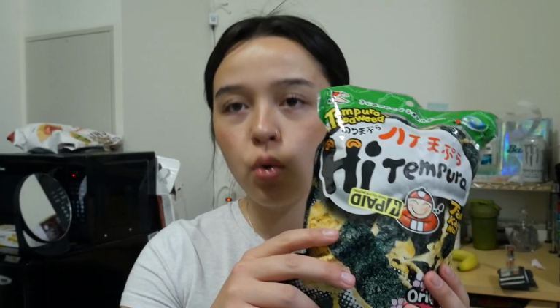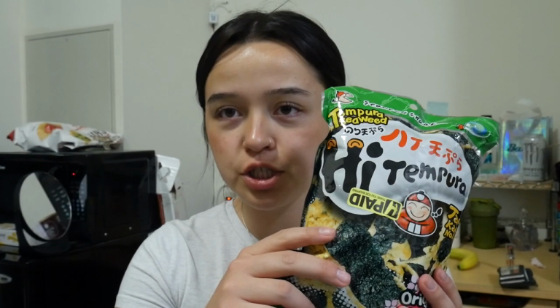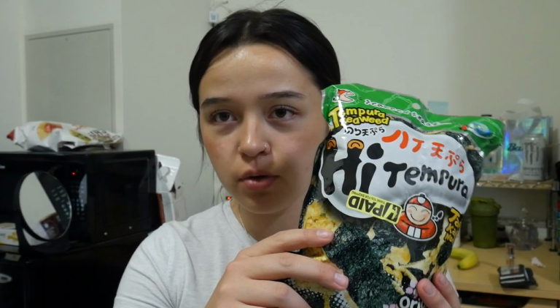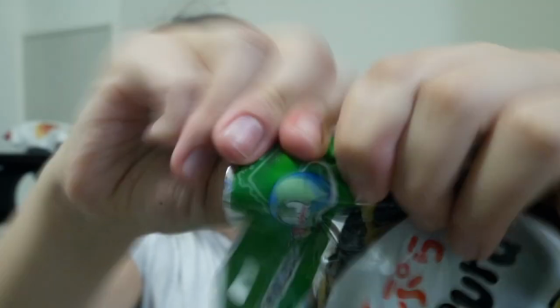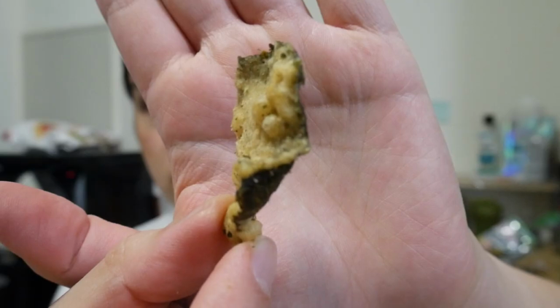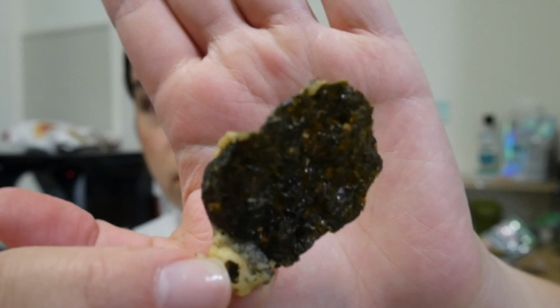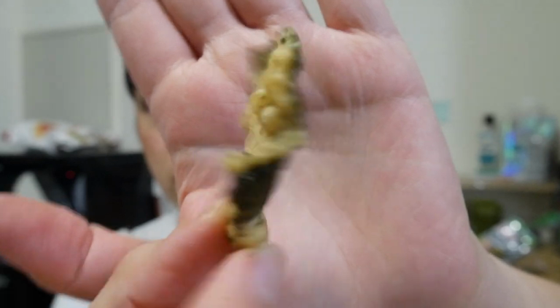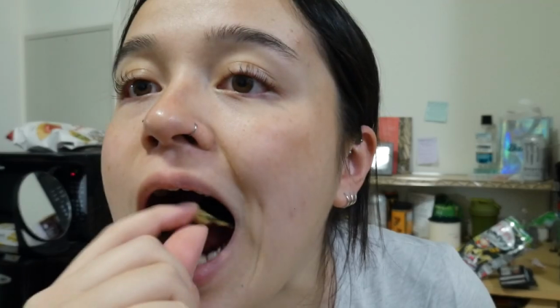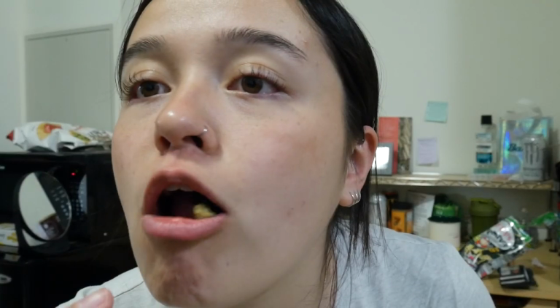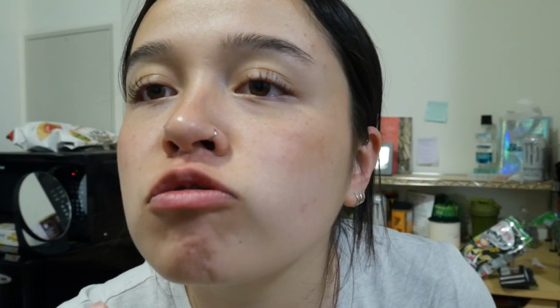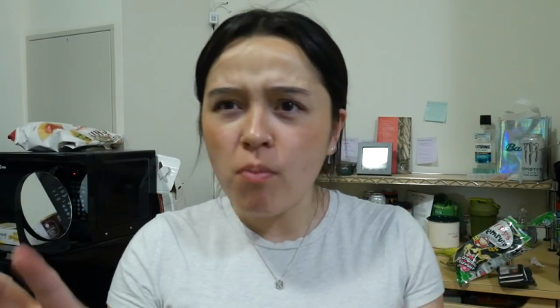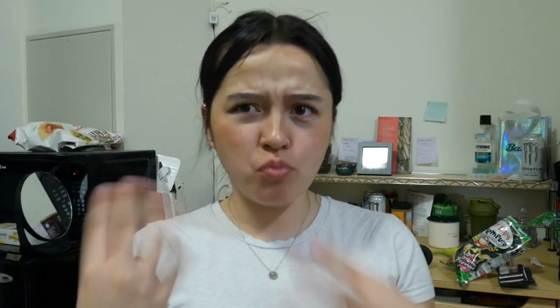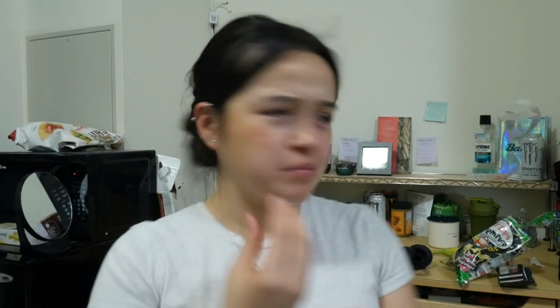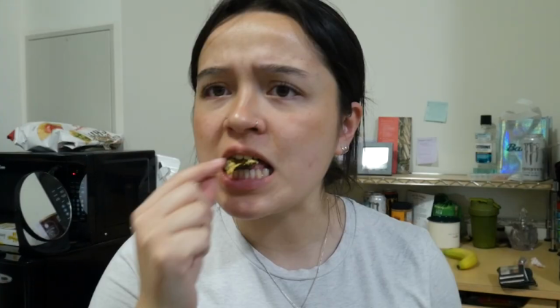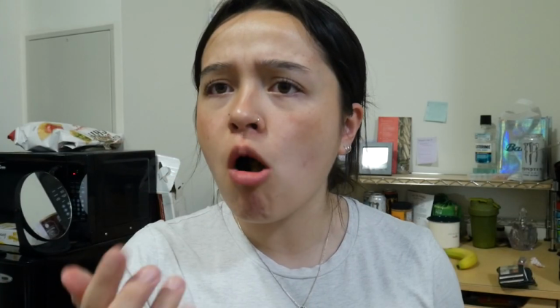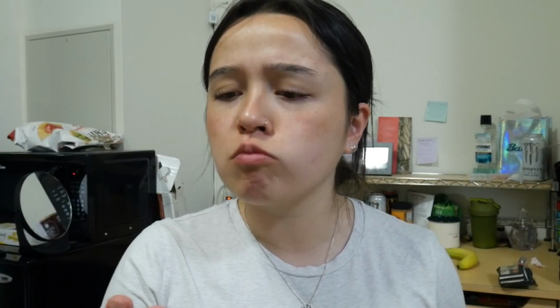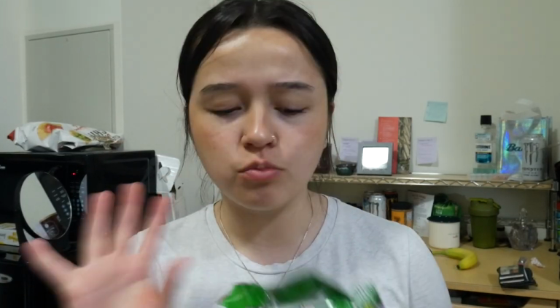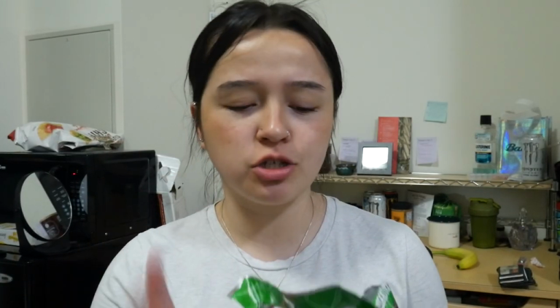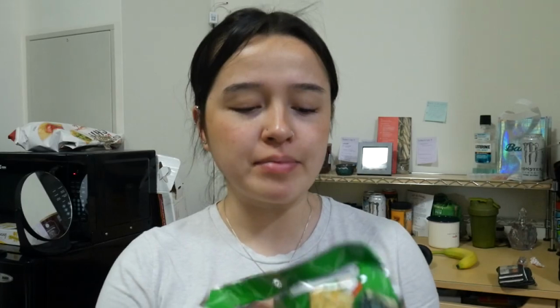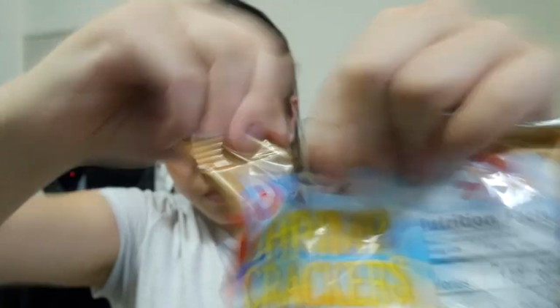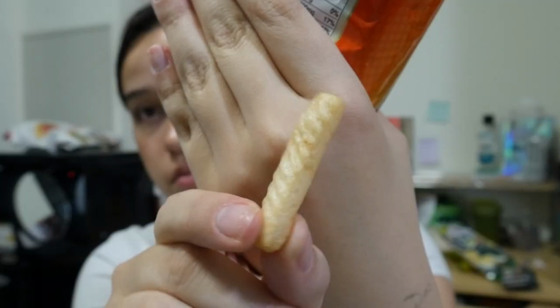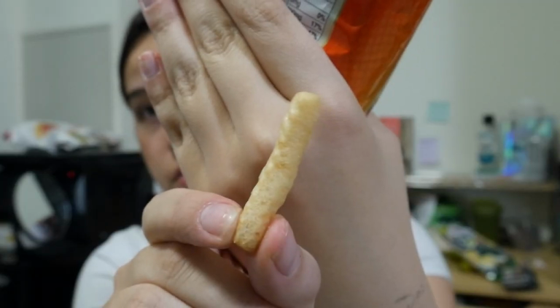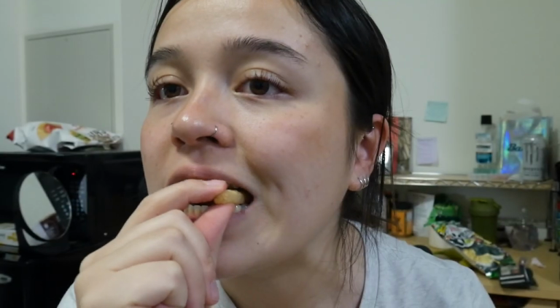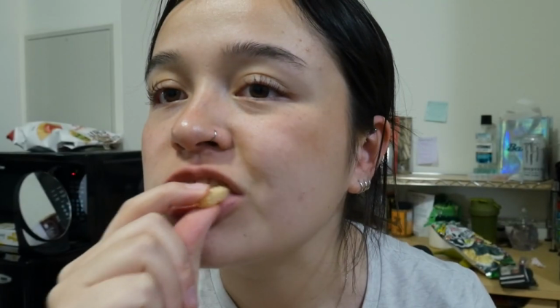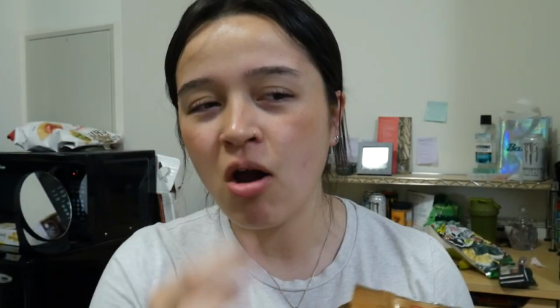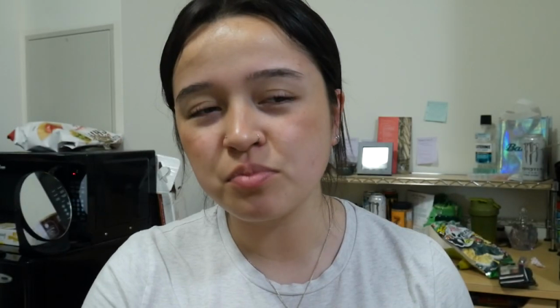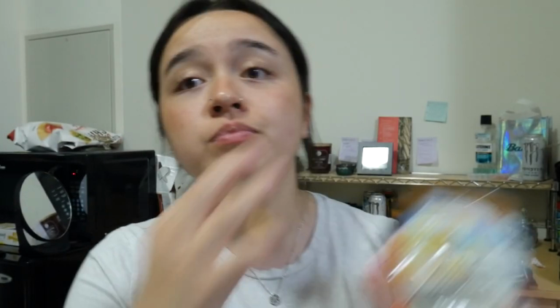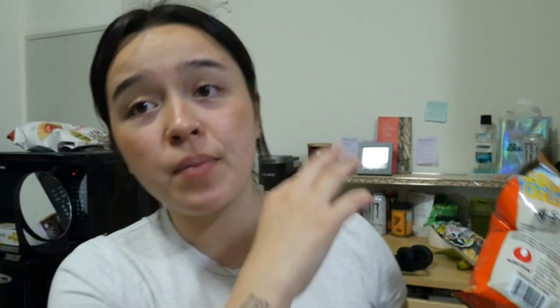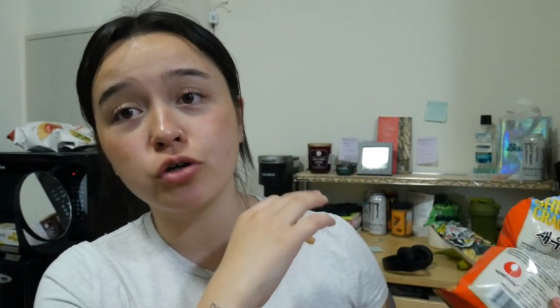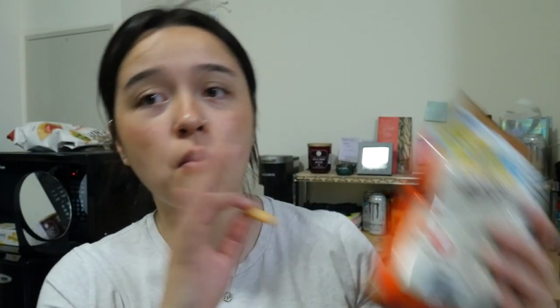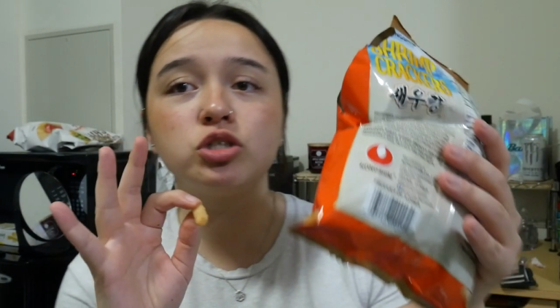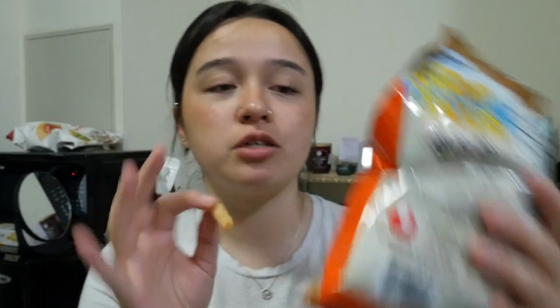Quick chip review. Not bad. Compared to those — 6 out of 10.